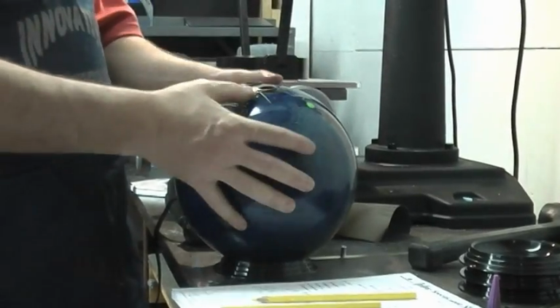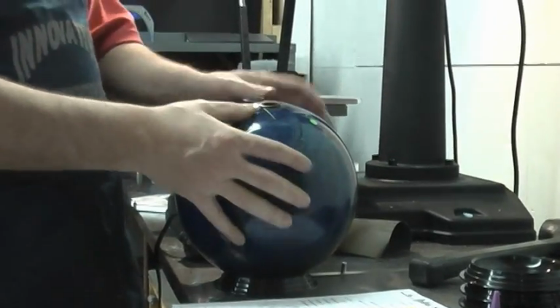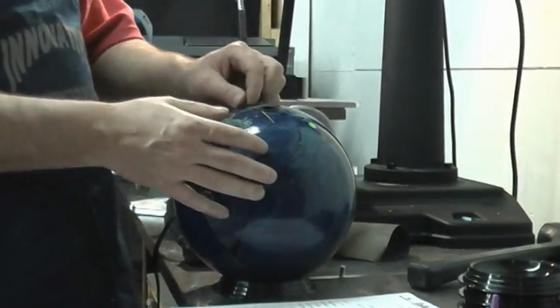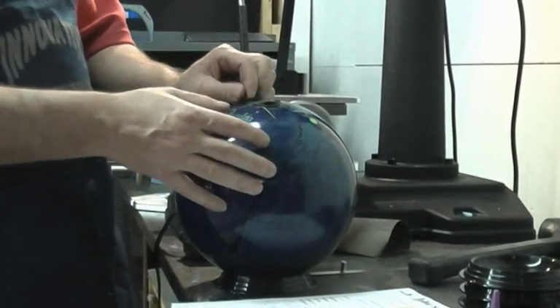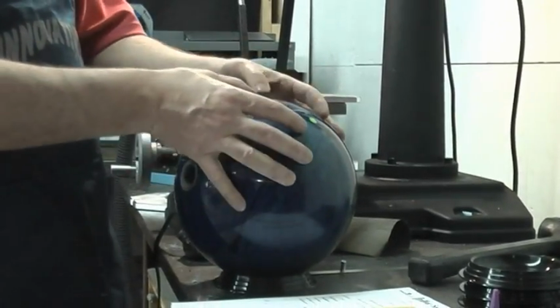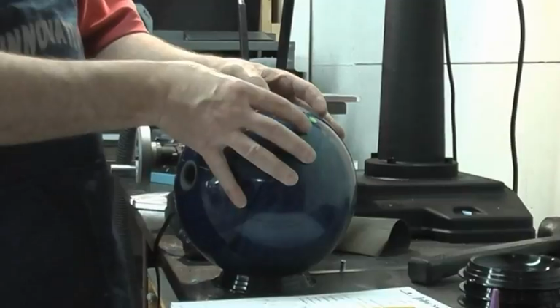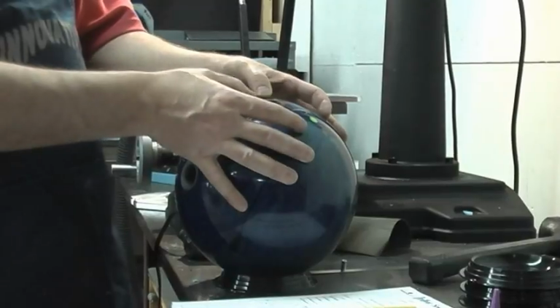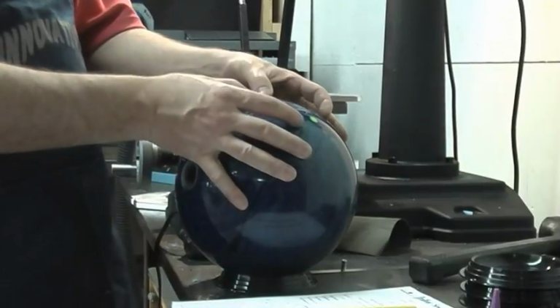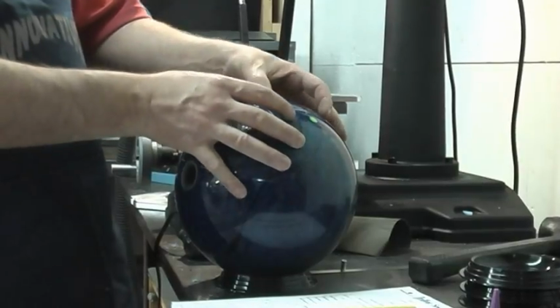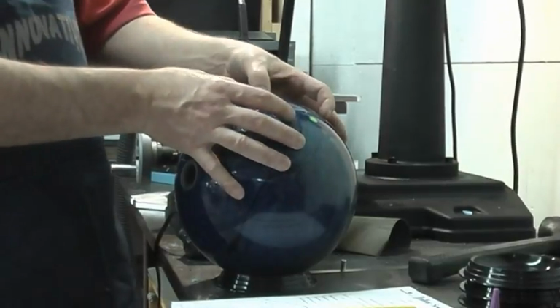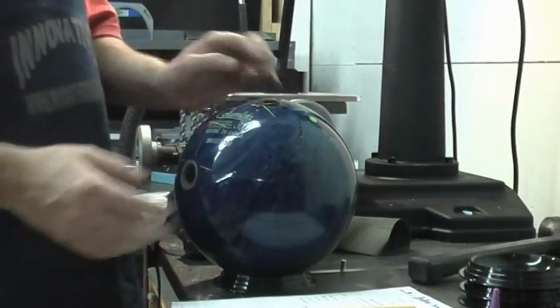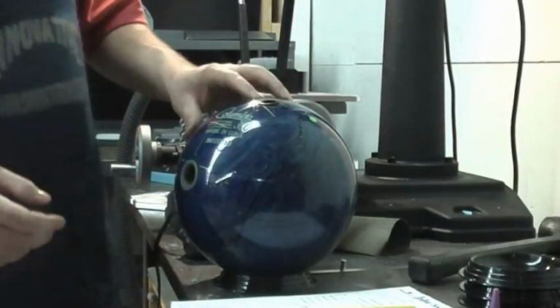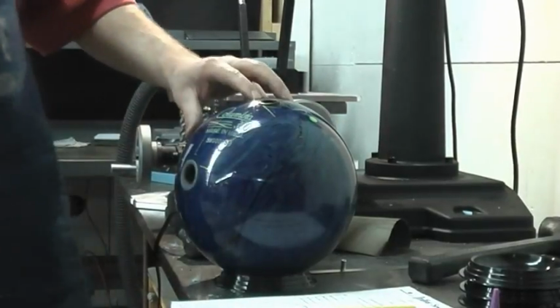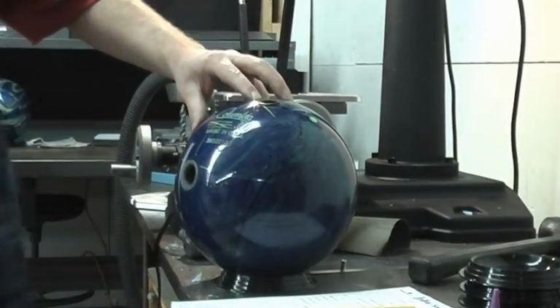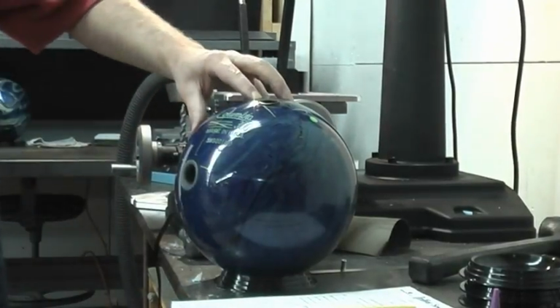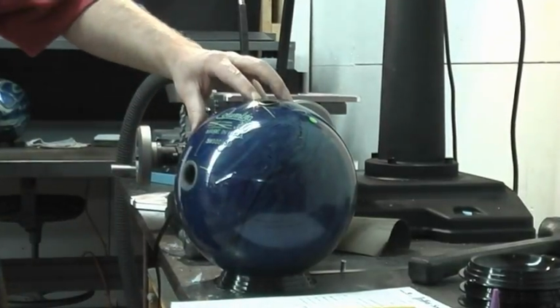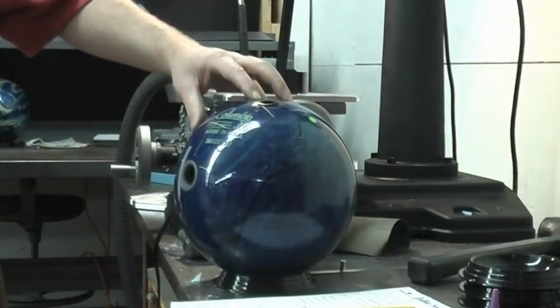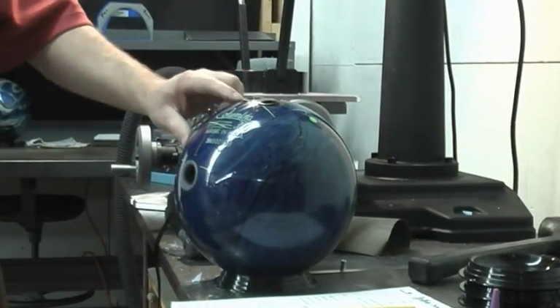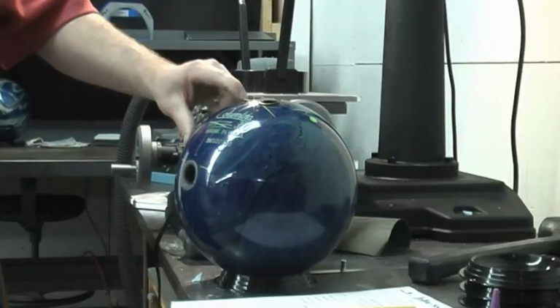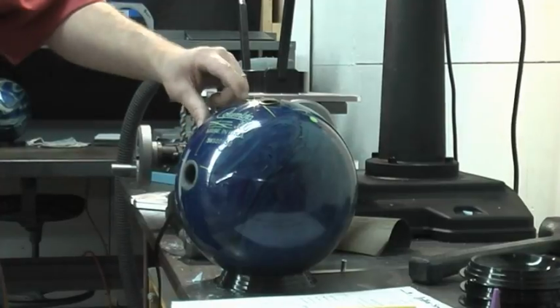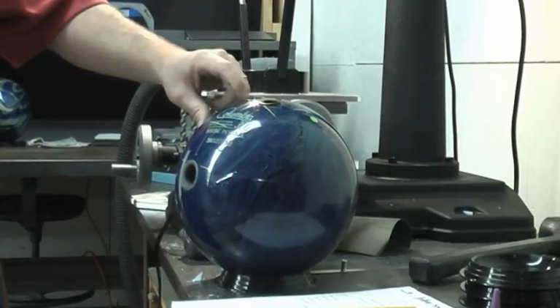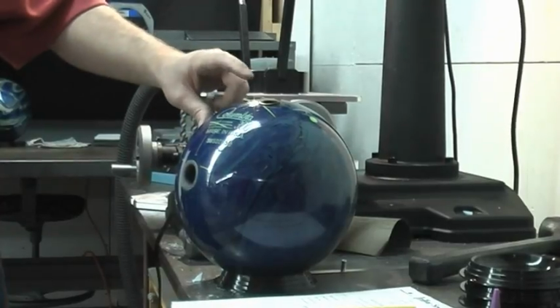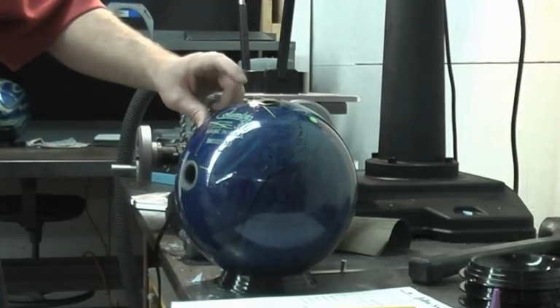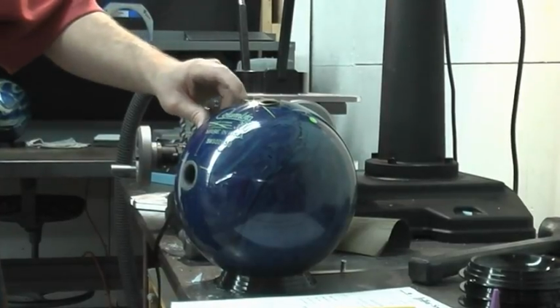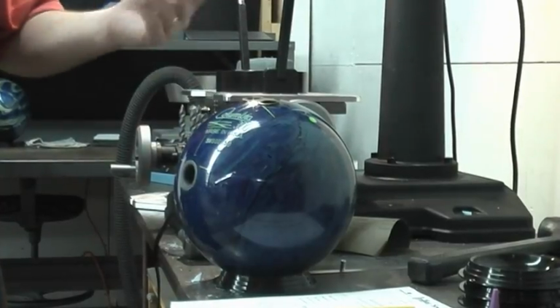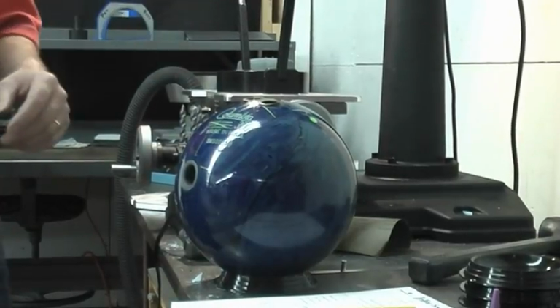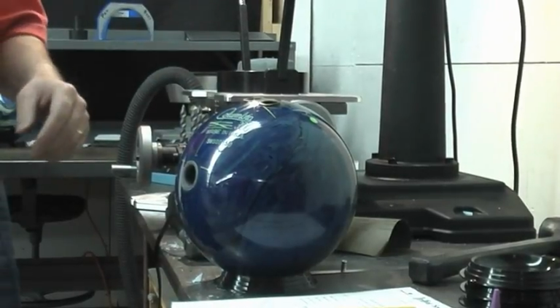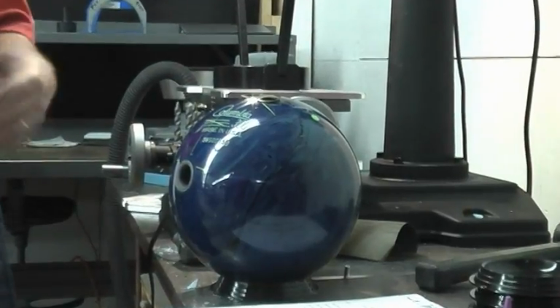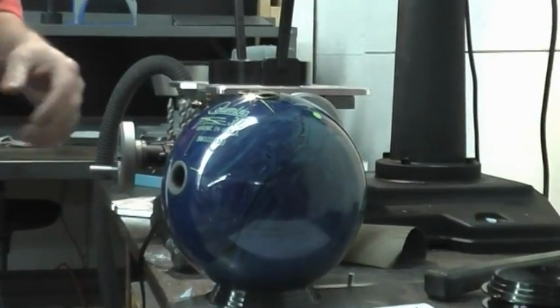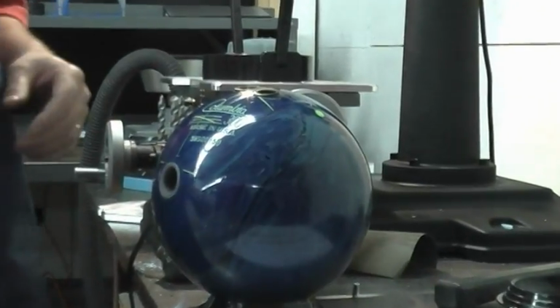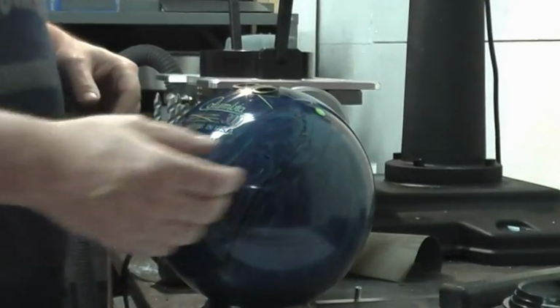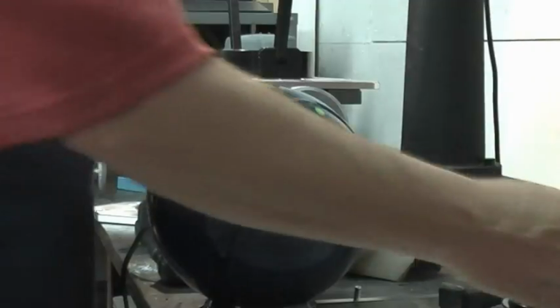Remember when we were drilling, I told you the drill bit would hit the bridge side of the ball first. So you can see this sticks up here, and that causes a lot of problems for people out in the field for some reason.